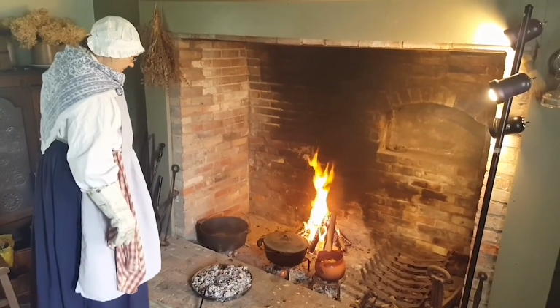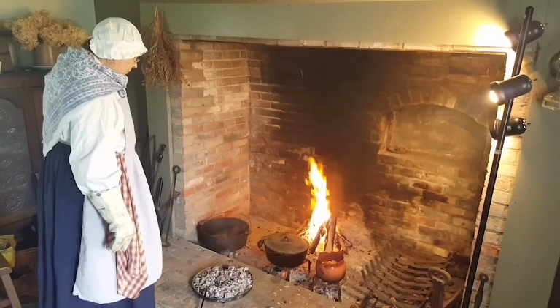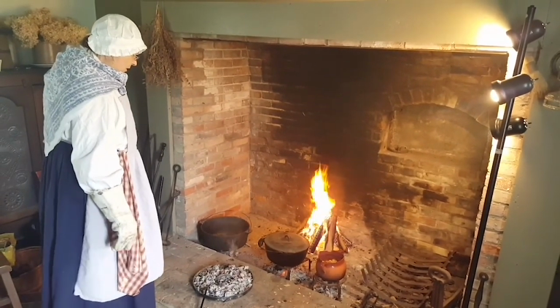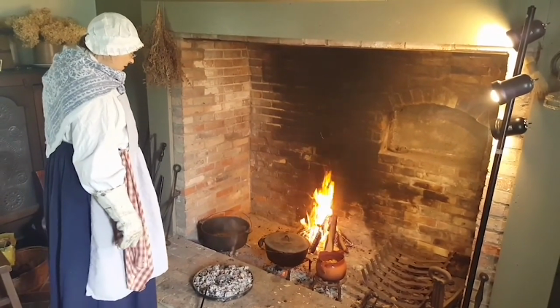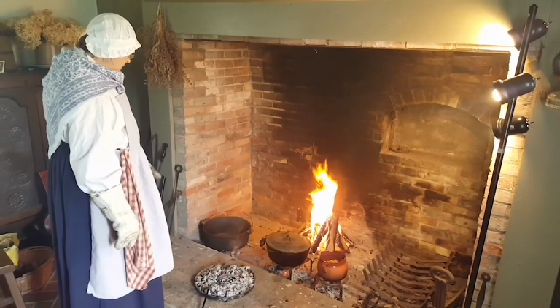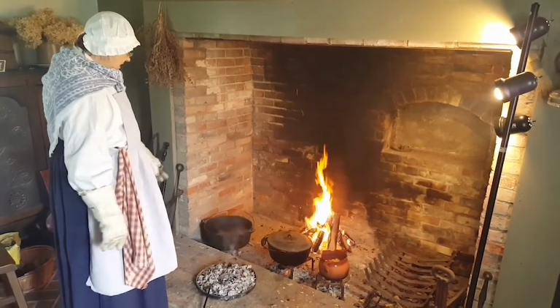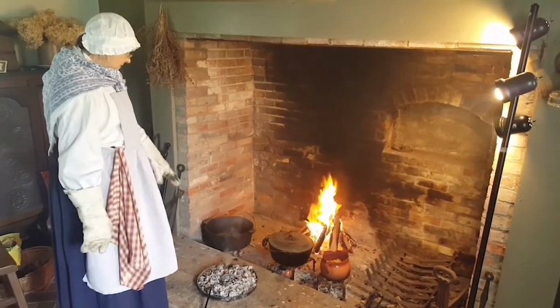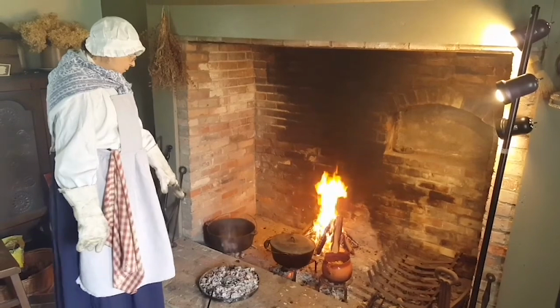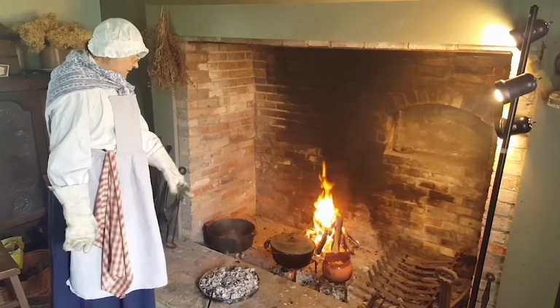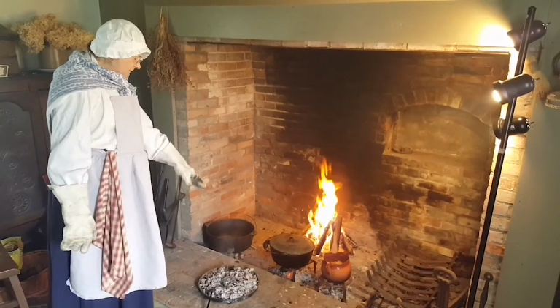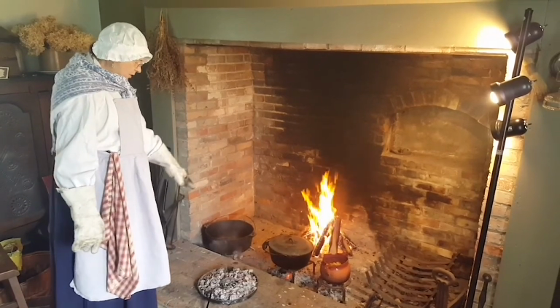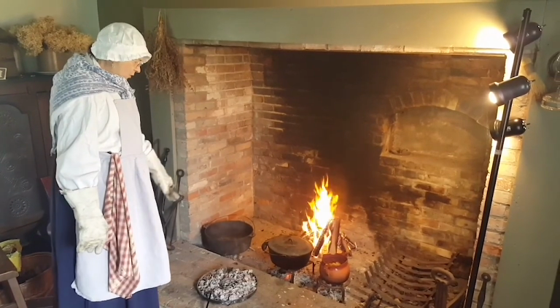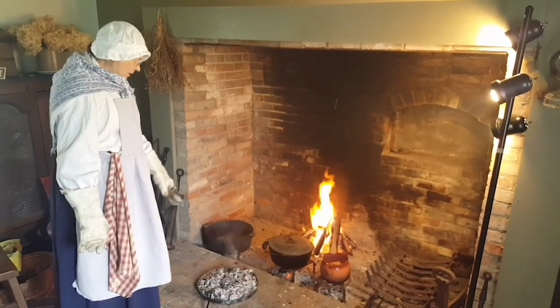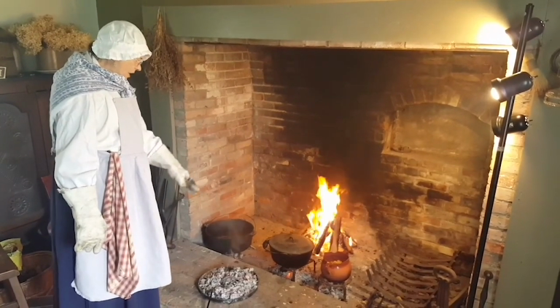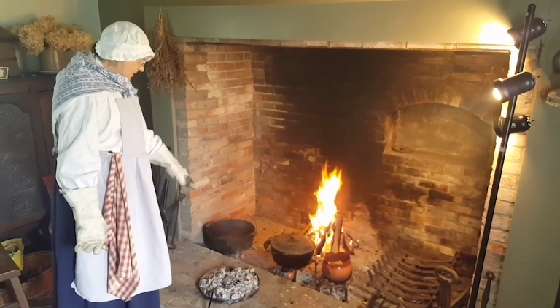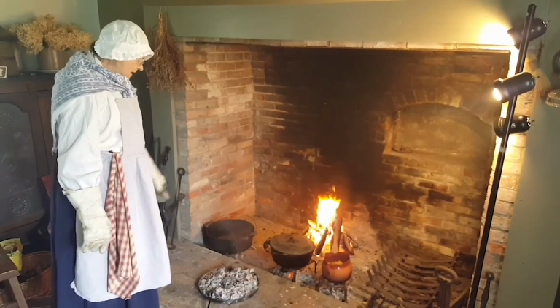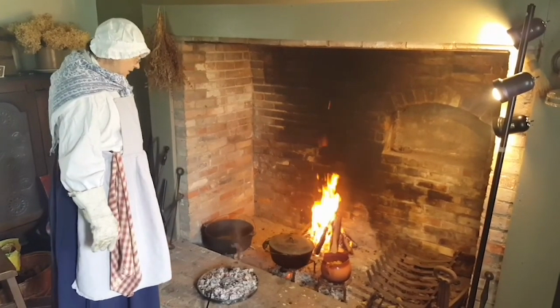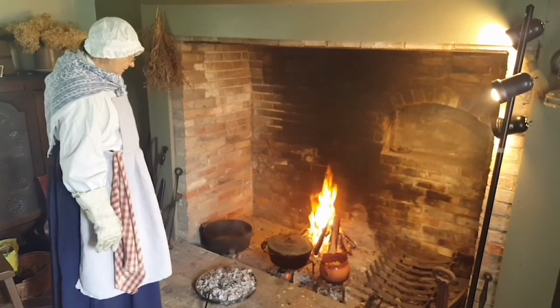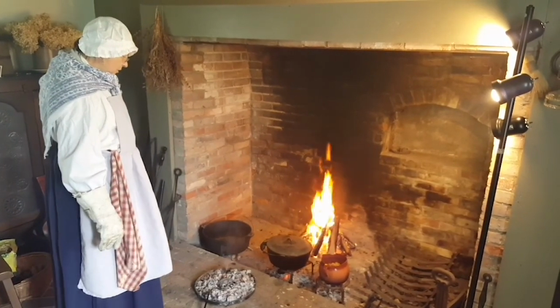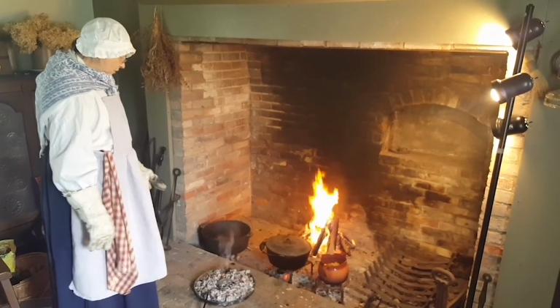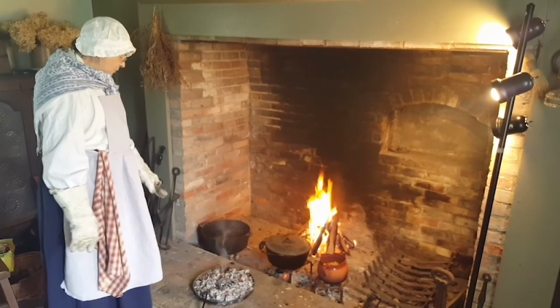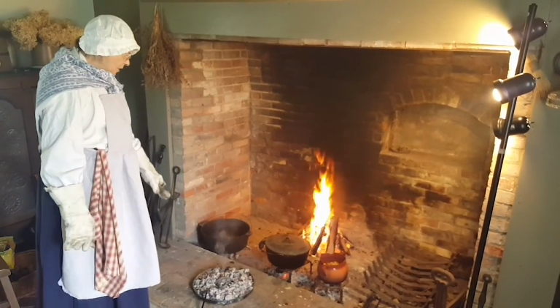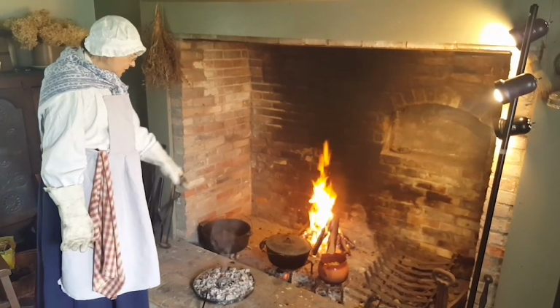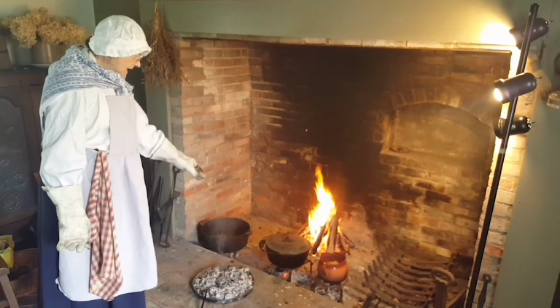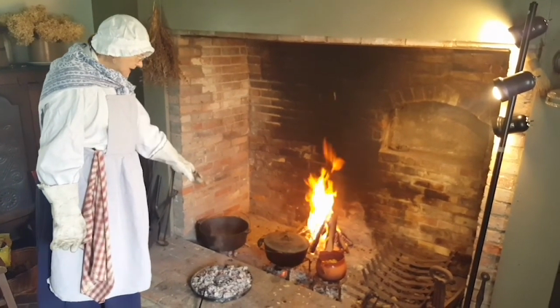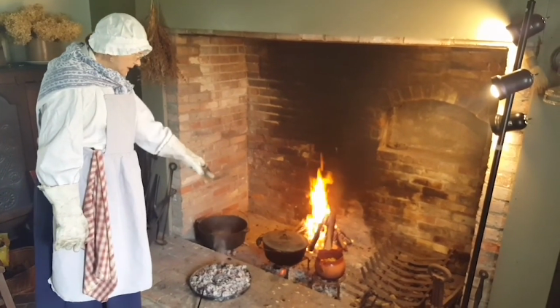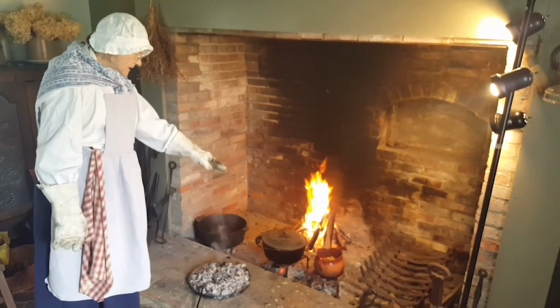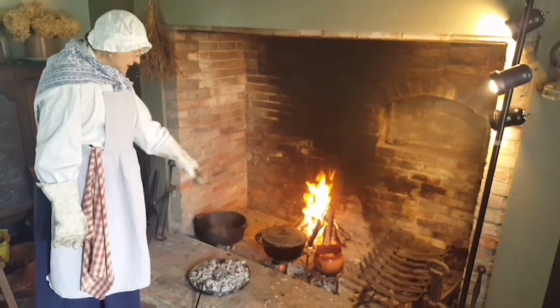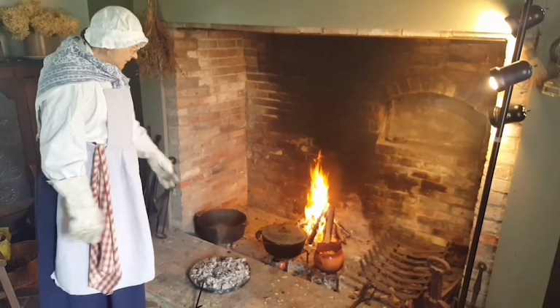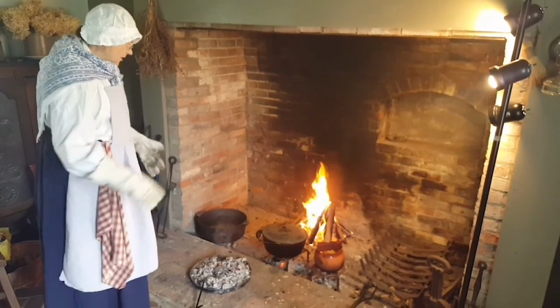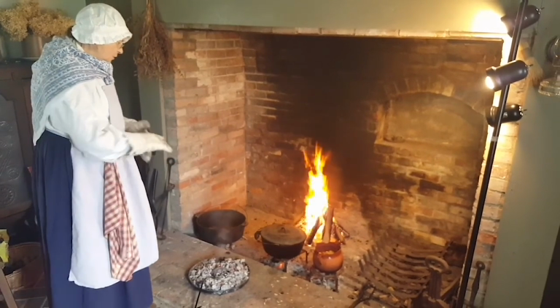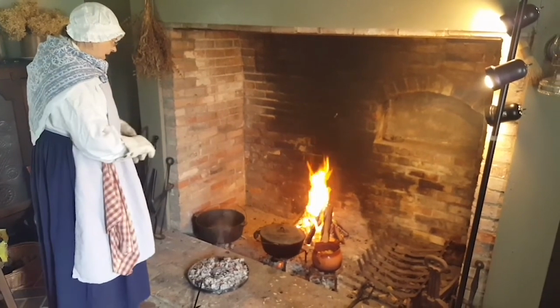We still have nice coals on top of the dutch oven. We're going to scoop those and stick them underneath our other two pots.